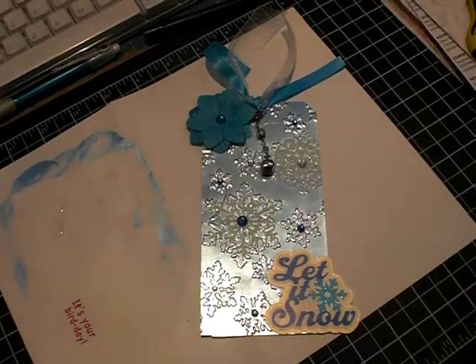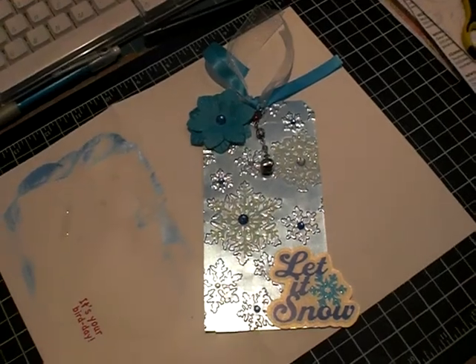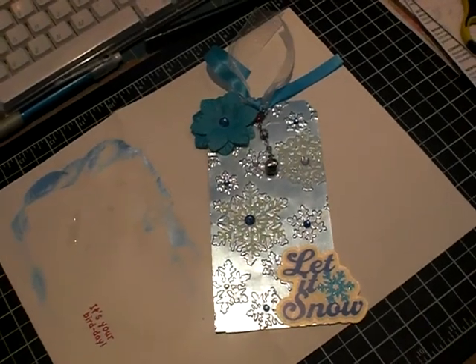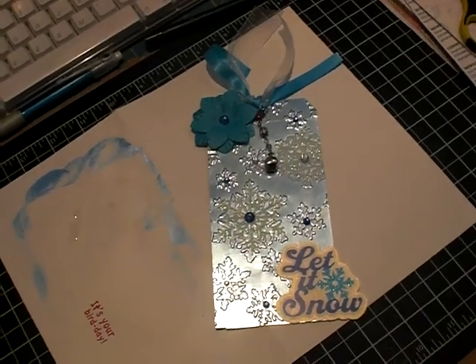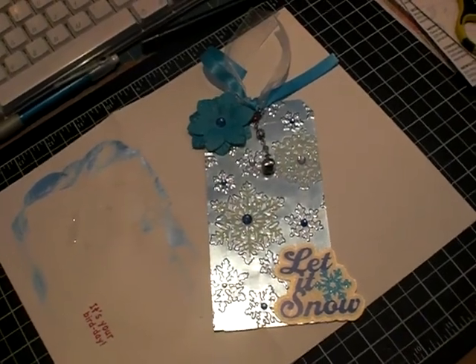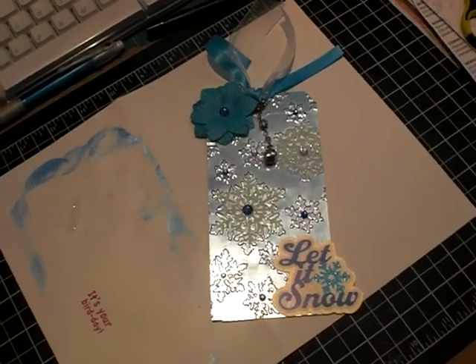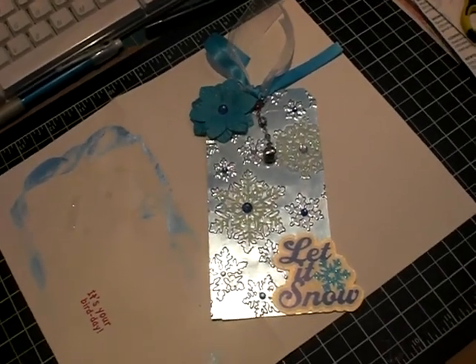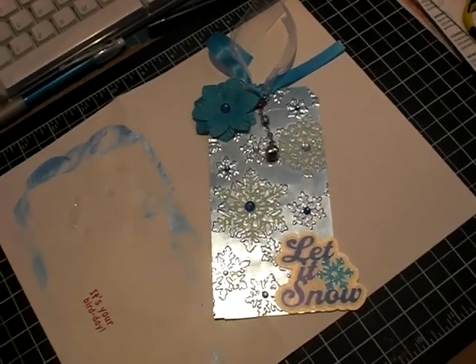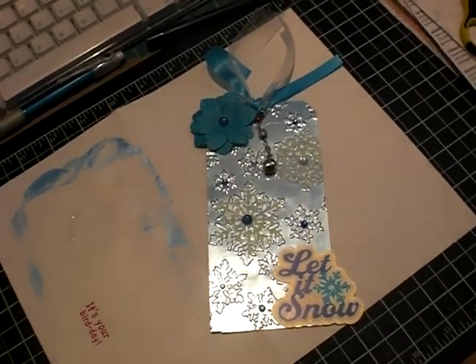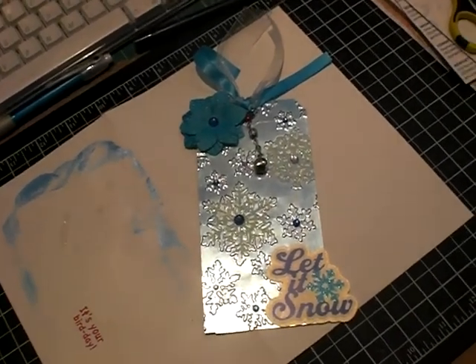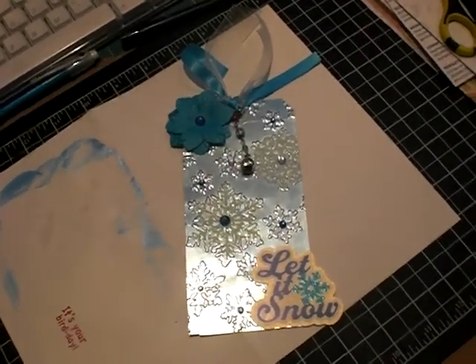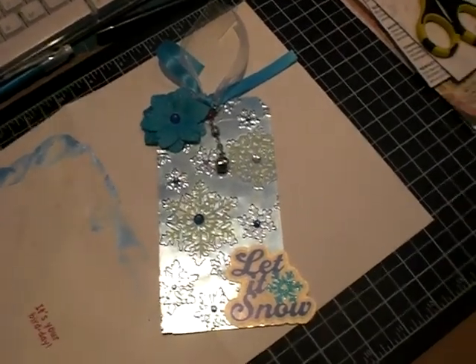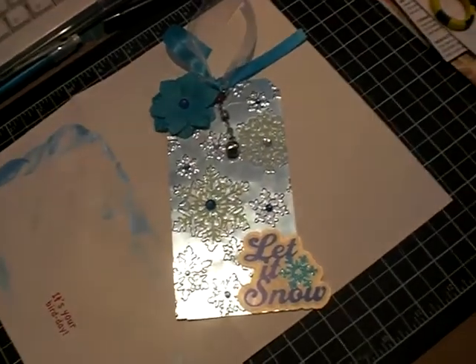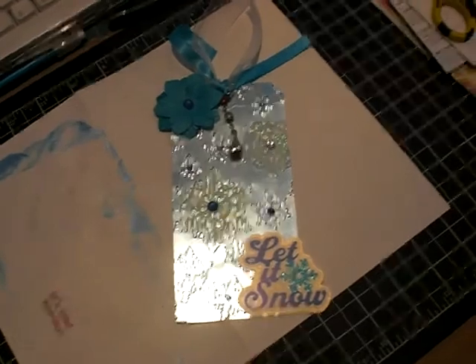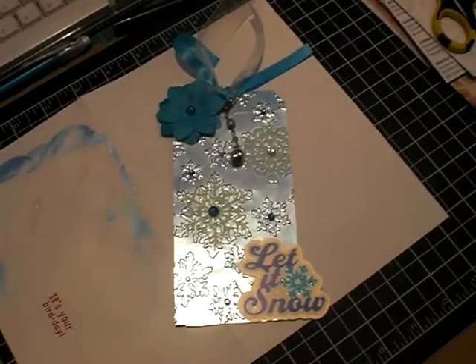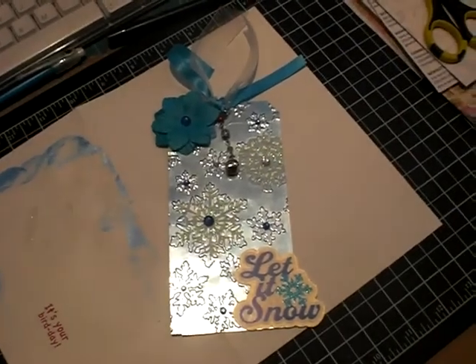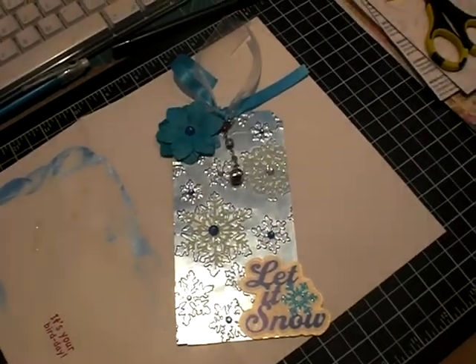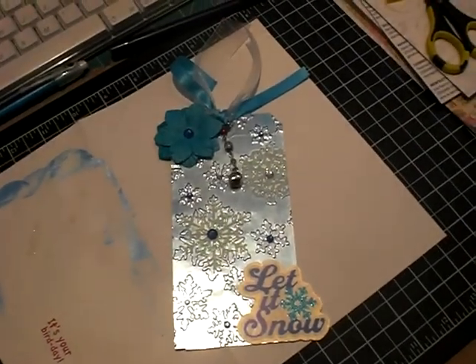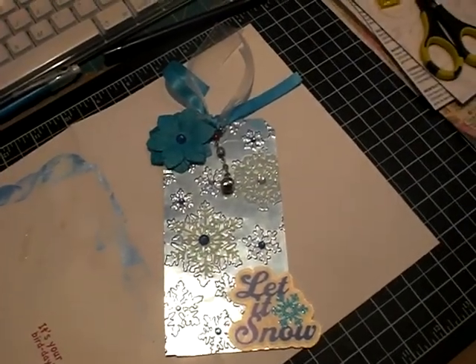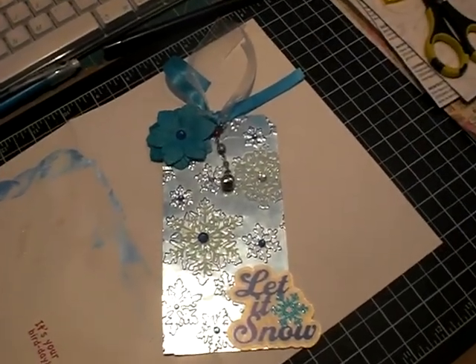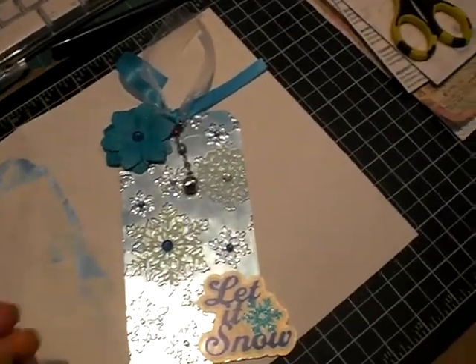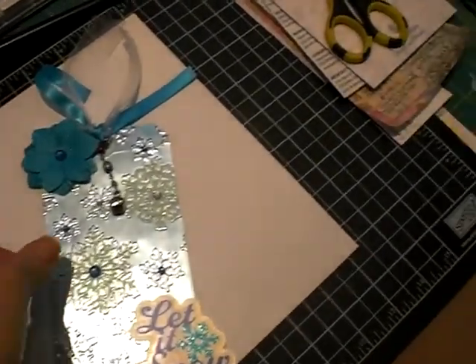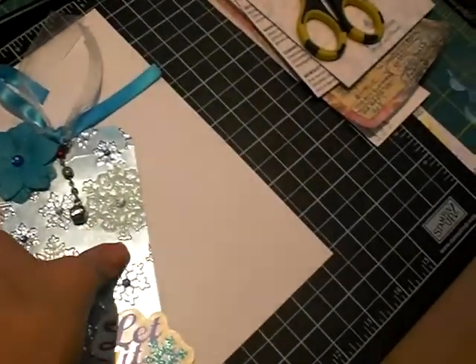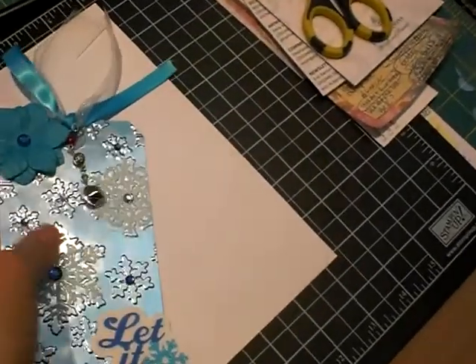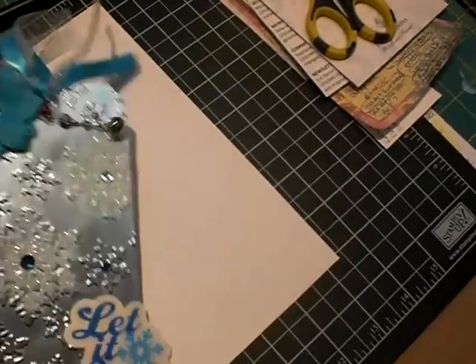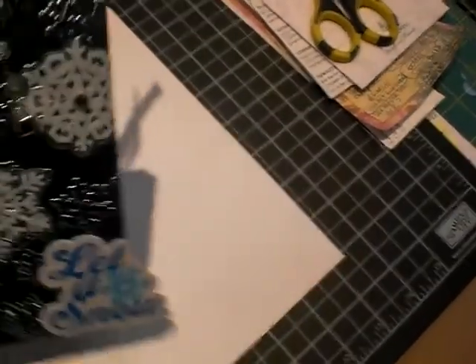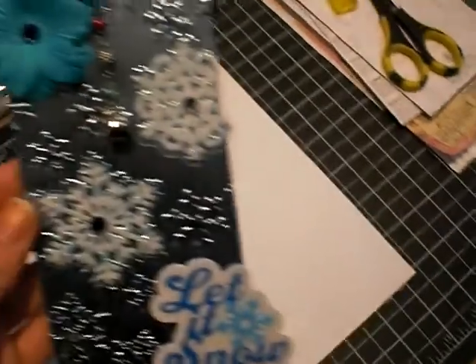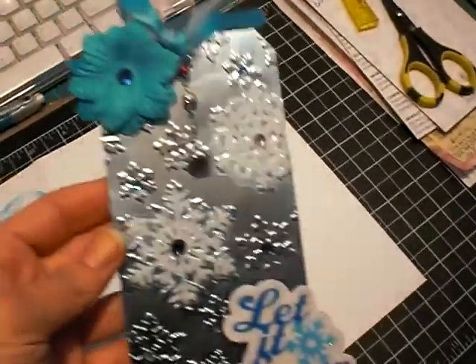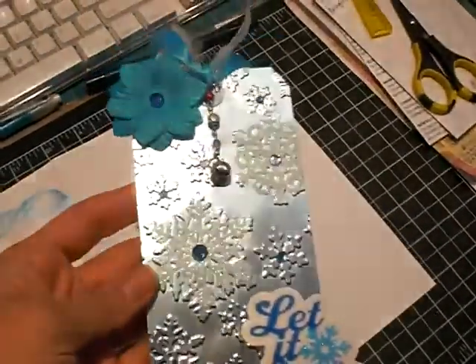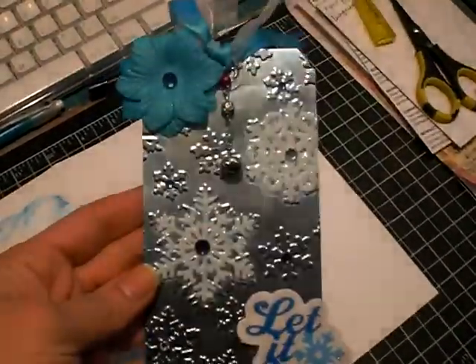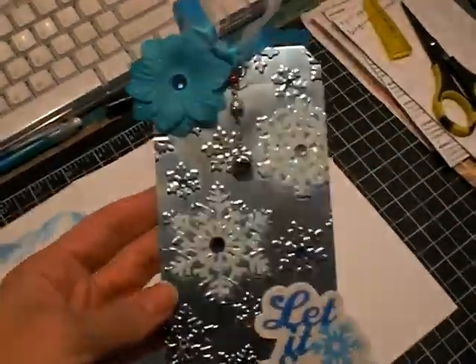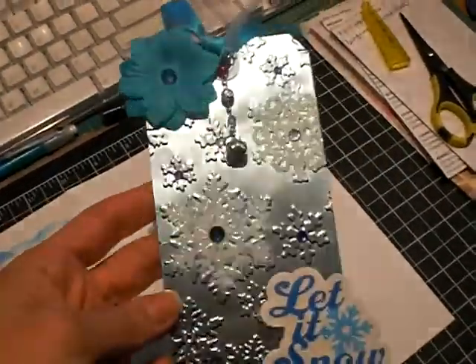Hi guys, it's Bridget. I hope everybody's having a happy Sunday. I just wanted to share this quick tag with you that I did for a friend who I'm sending something to.